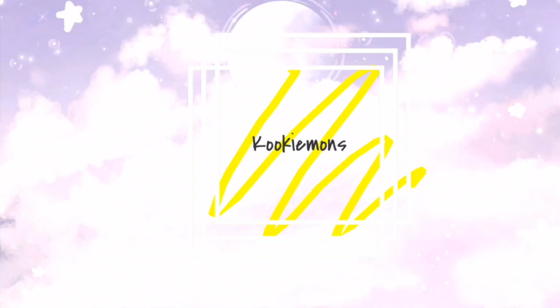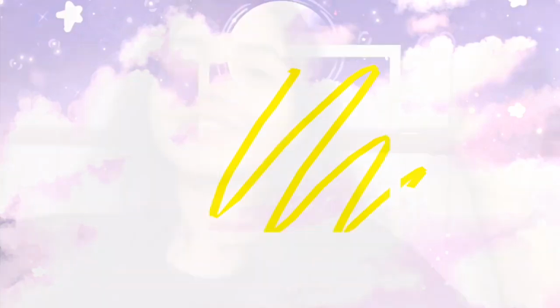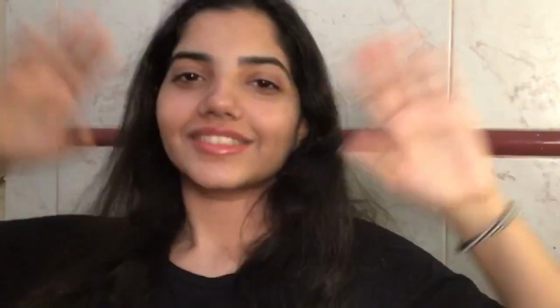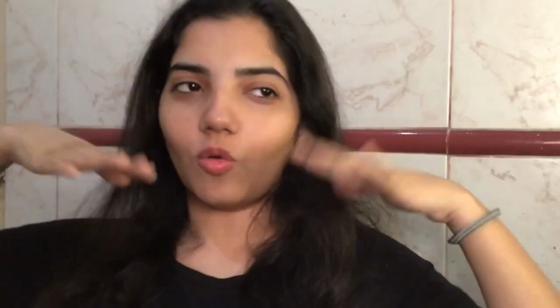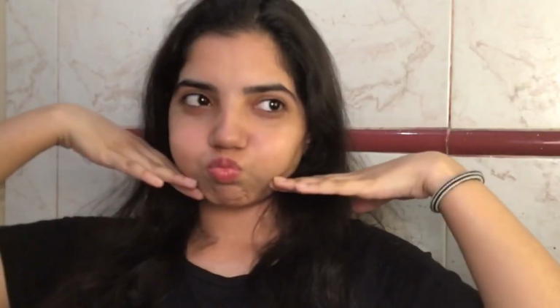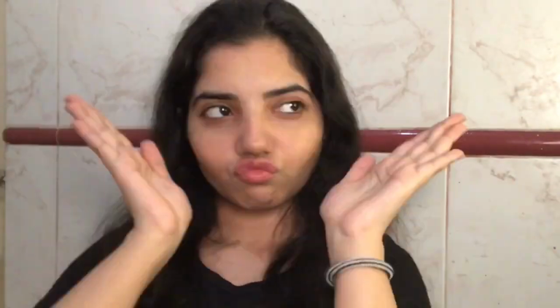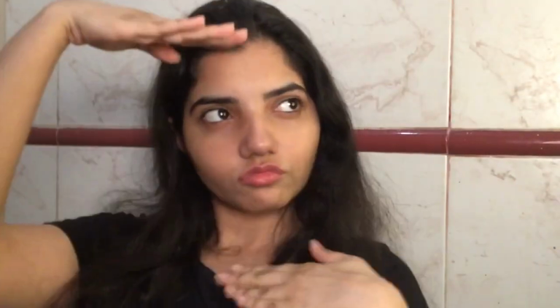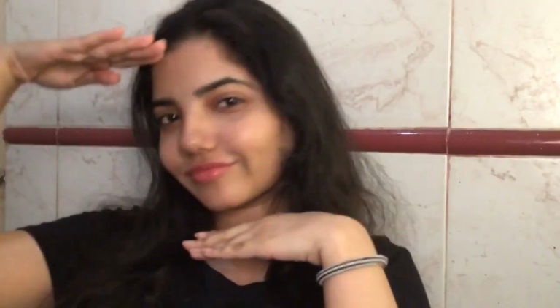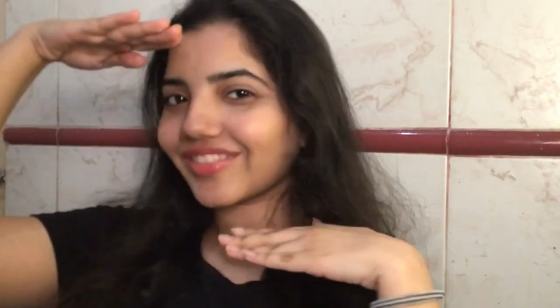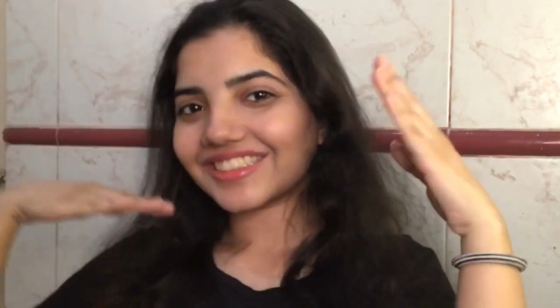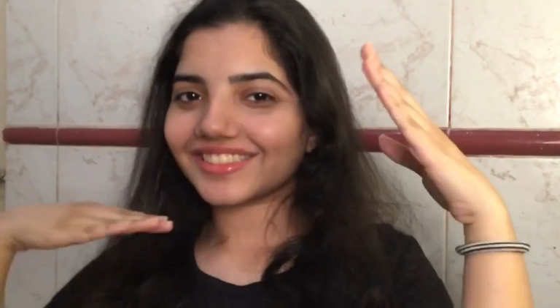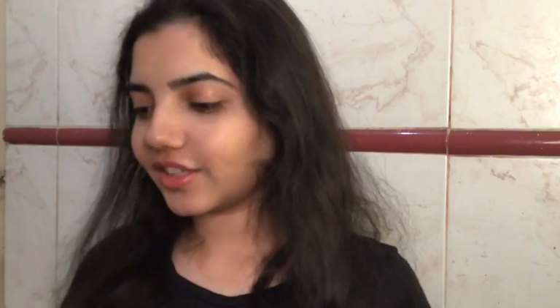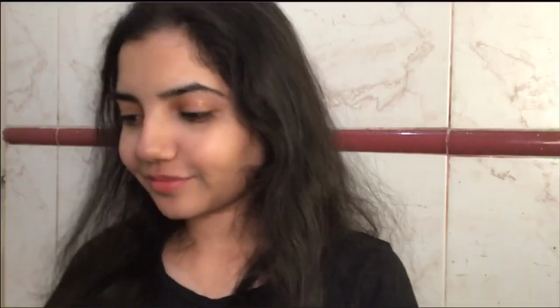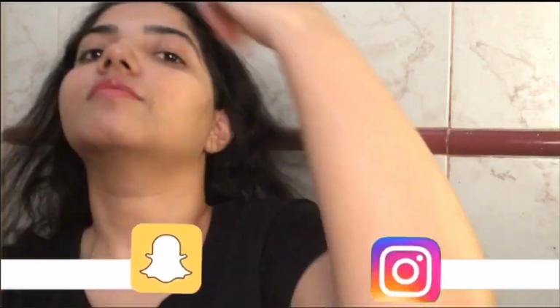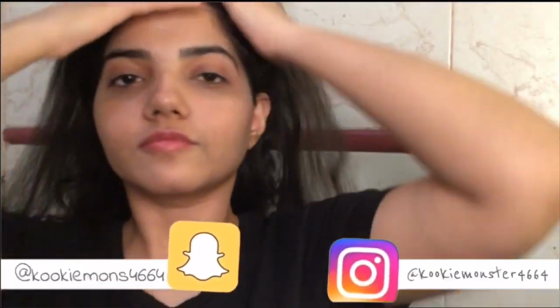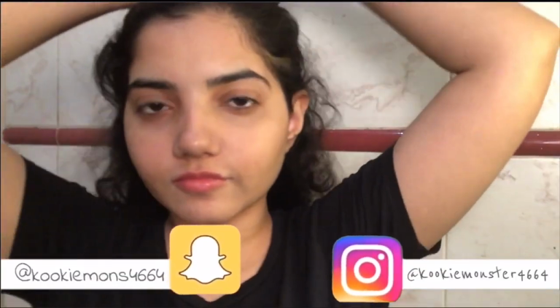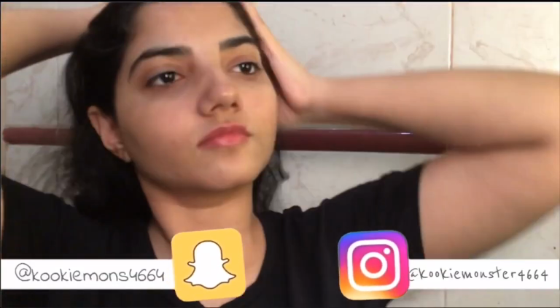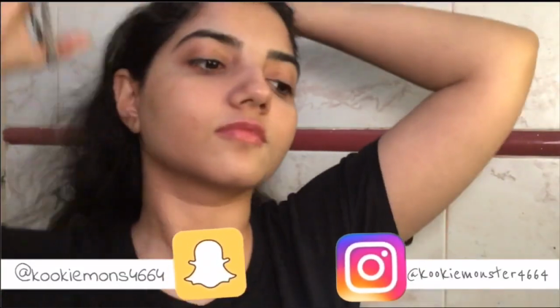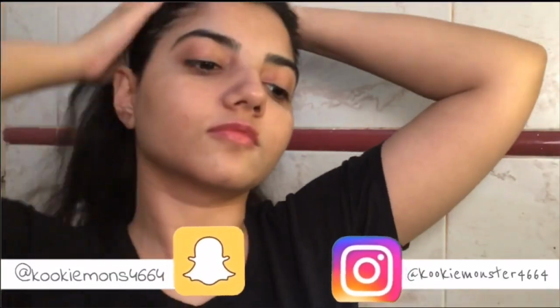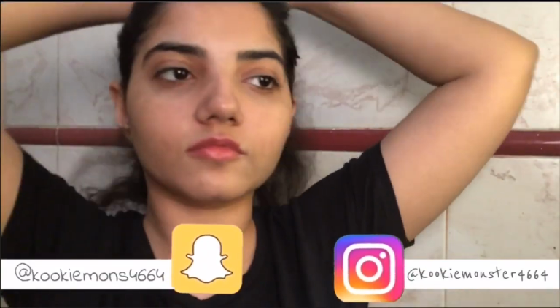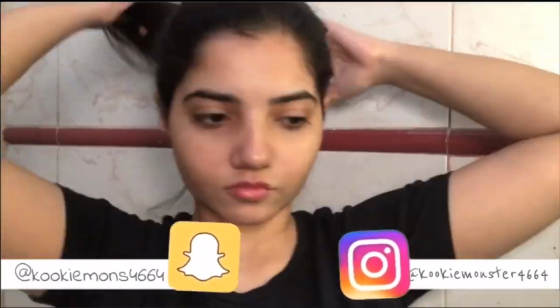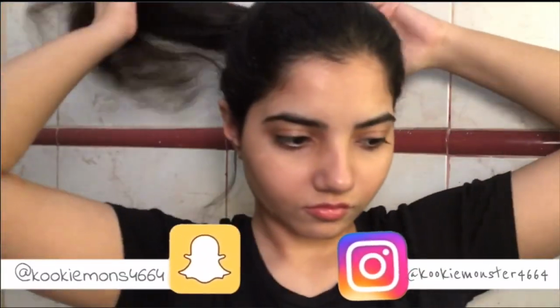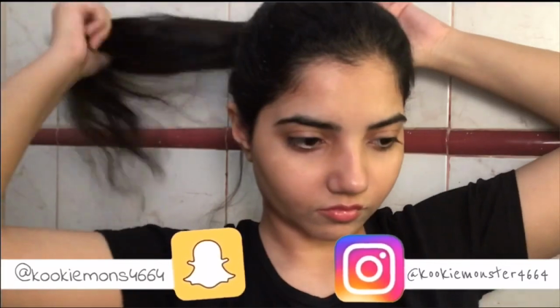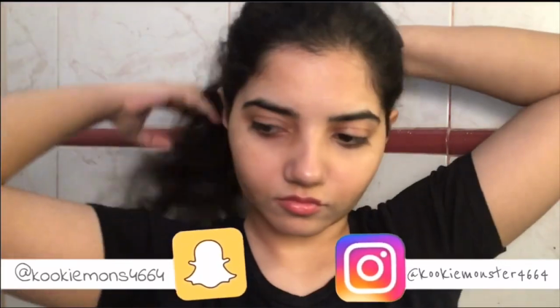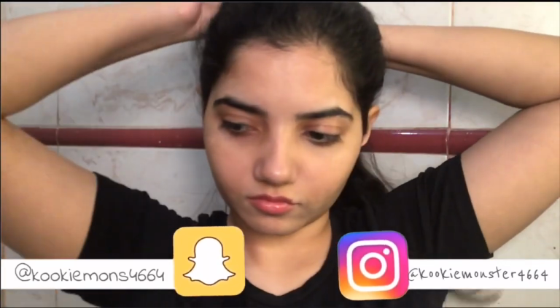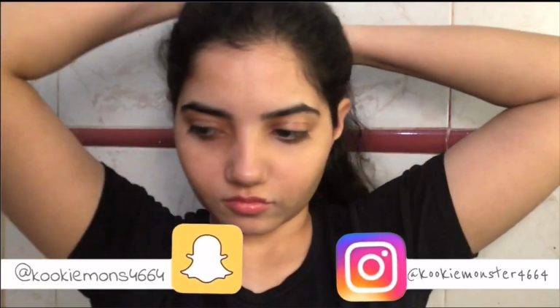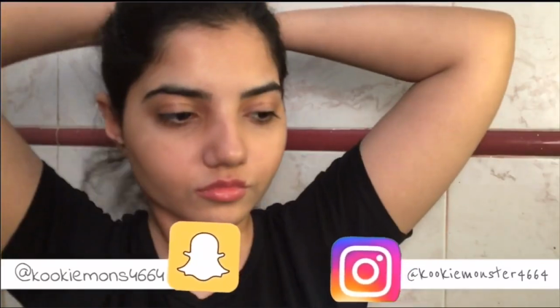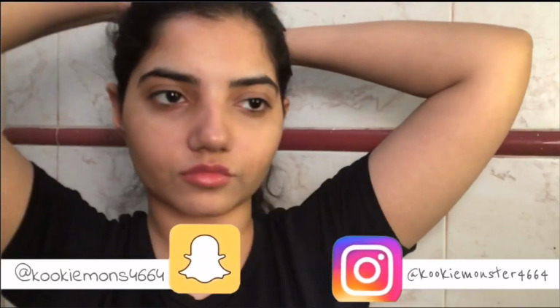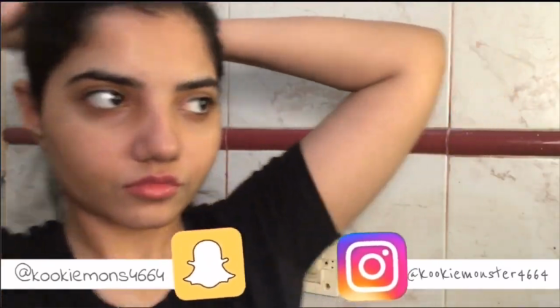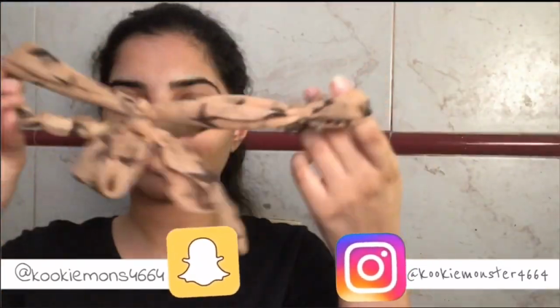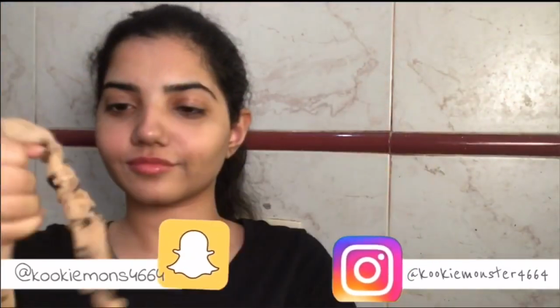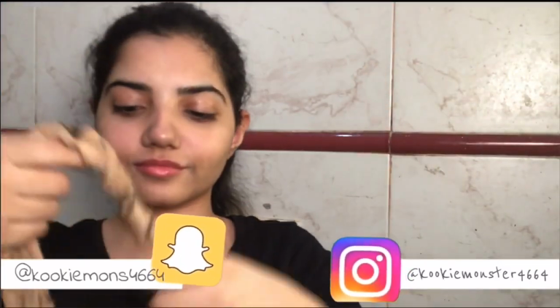Hey YouTube, how are you? I hope you're doing good and welcome back to my channel. In today's video I'm going to be showing you my skincare routine, which is simple yet effective. I'll start off by tying my hair in a ponytail.